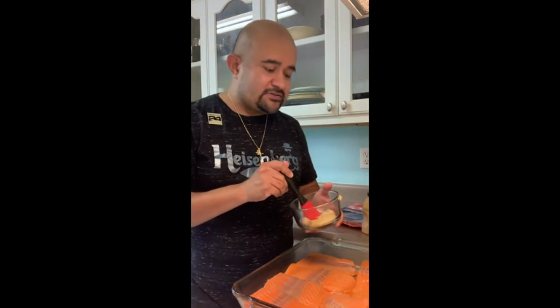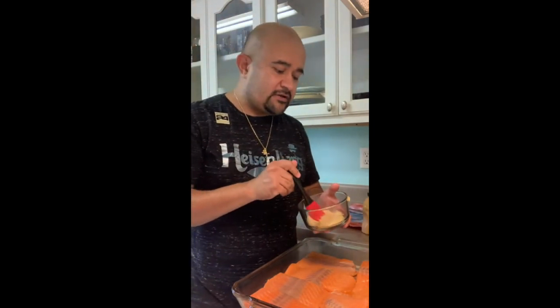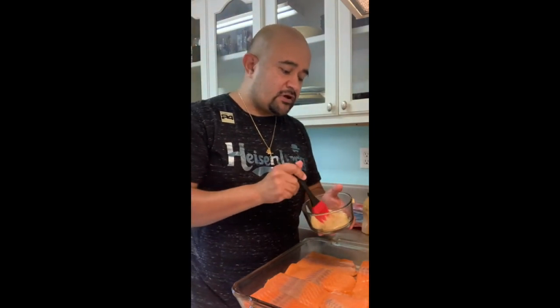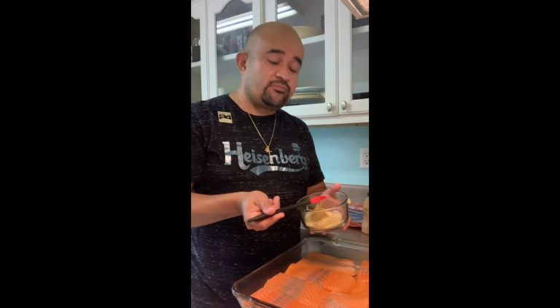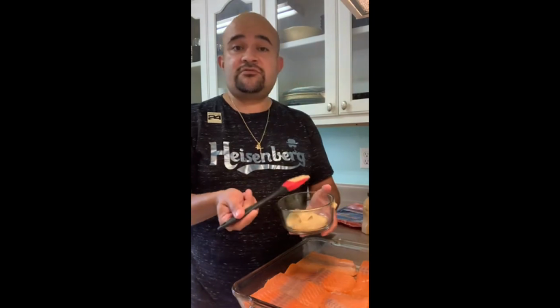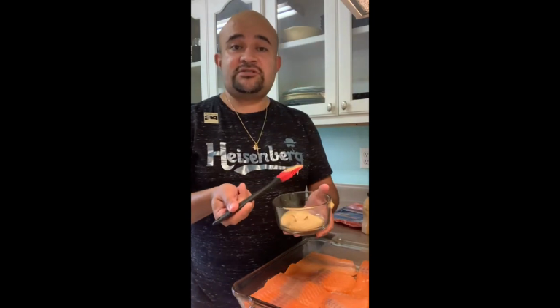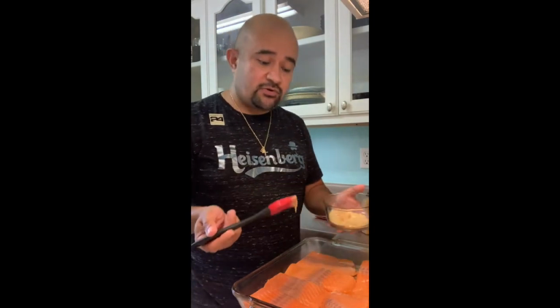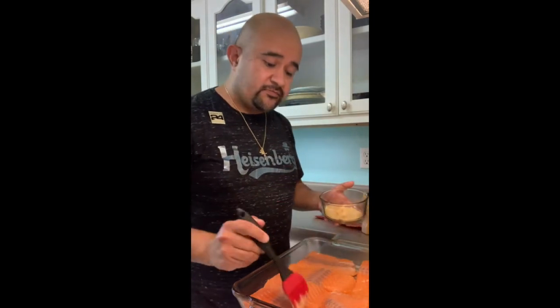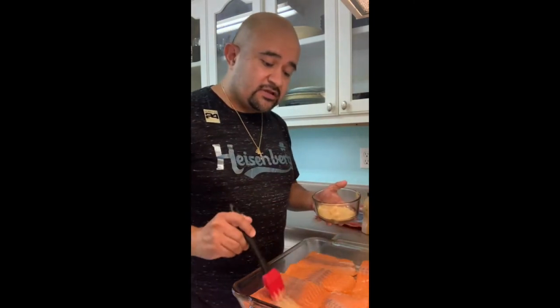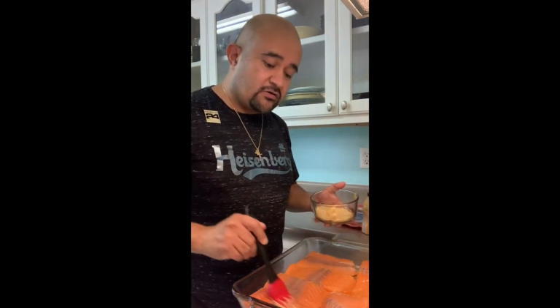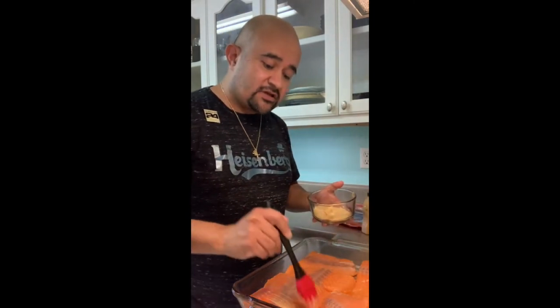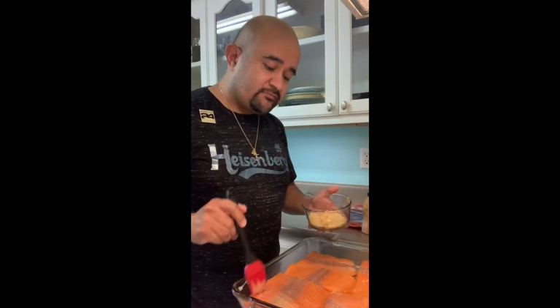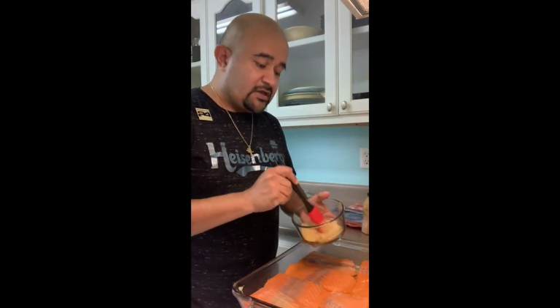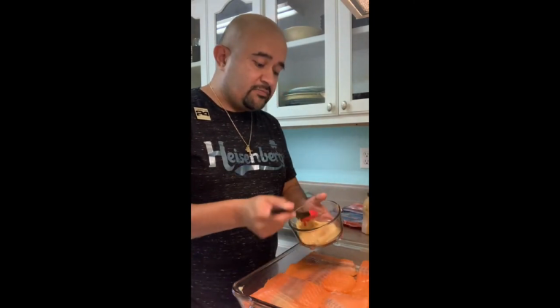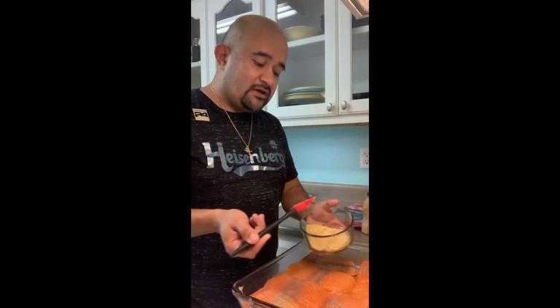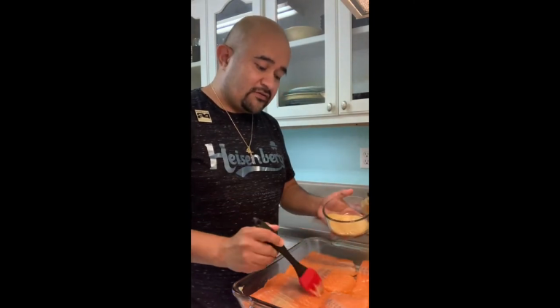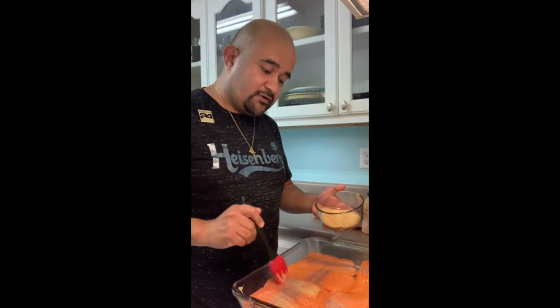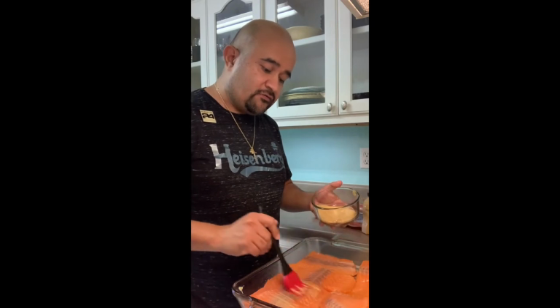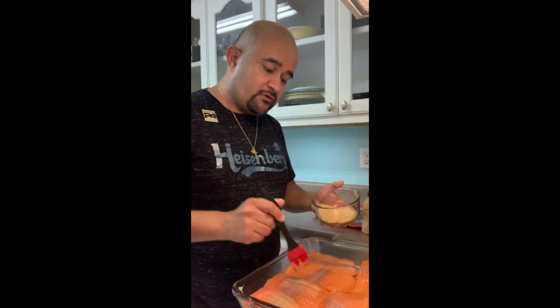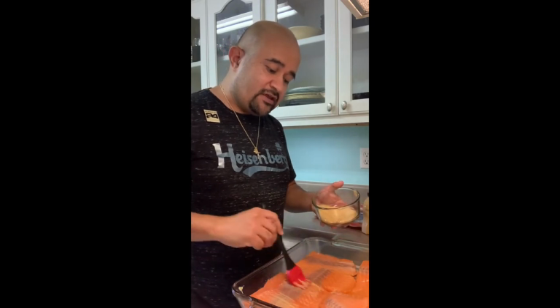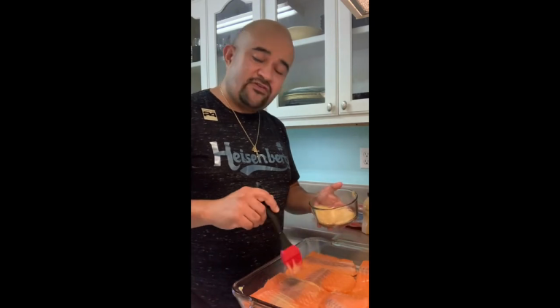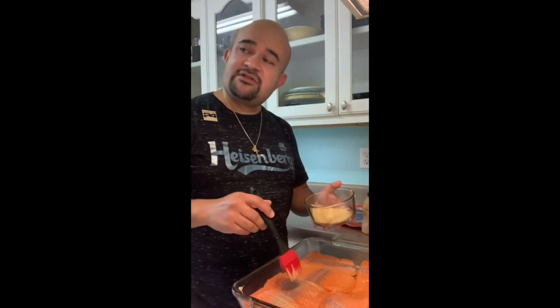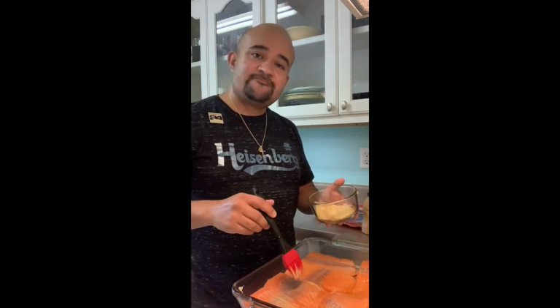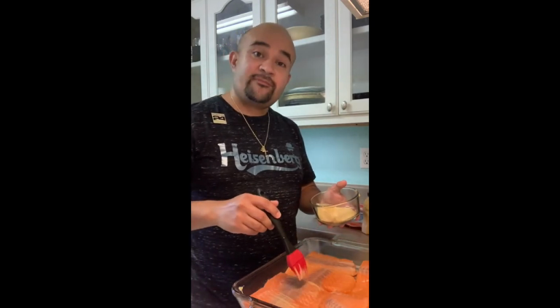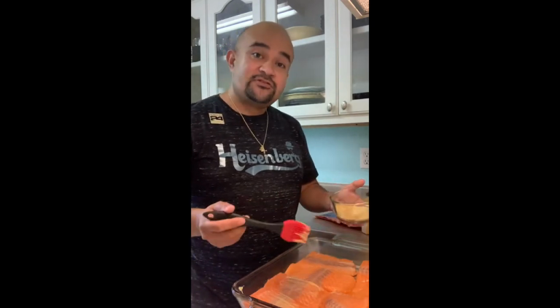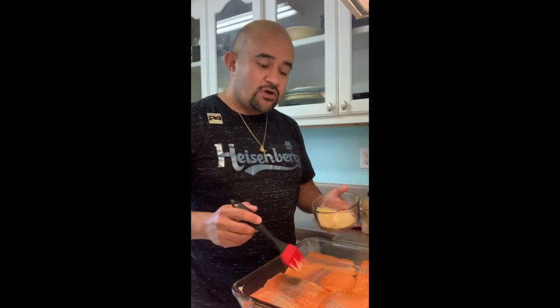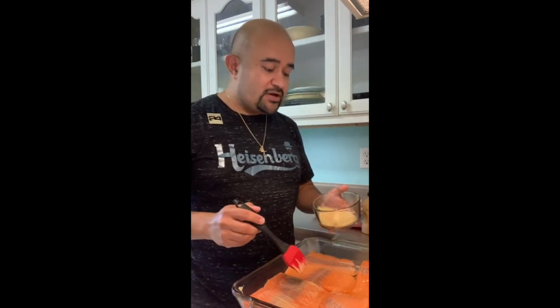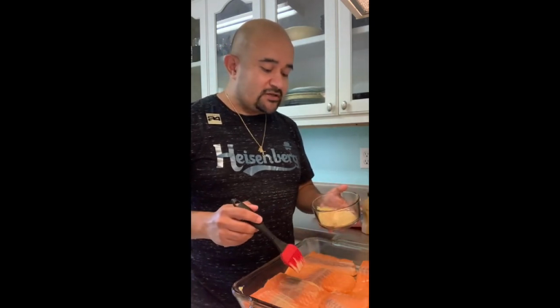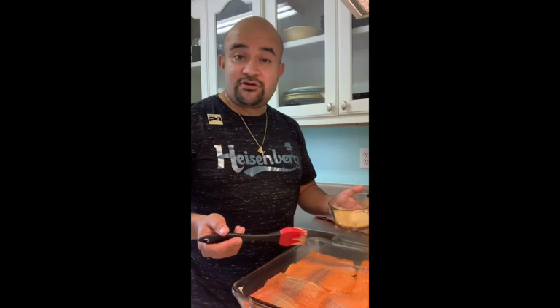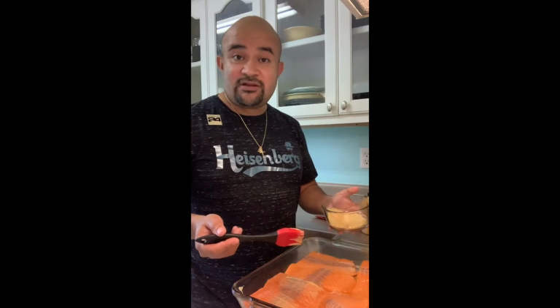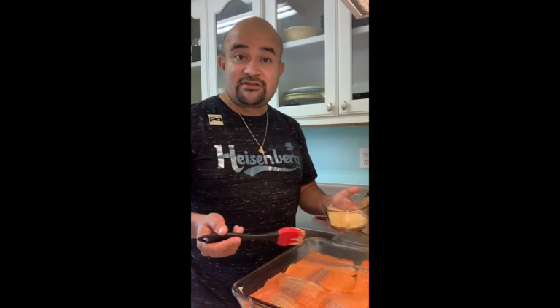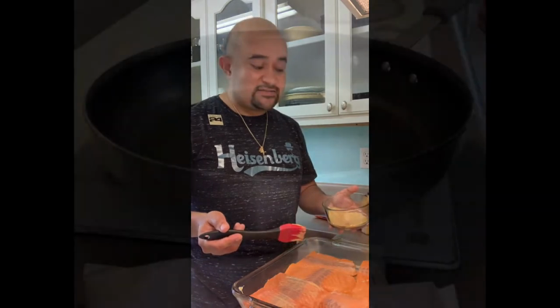I'm just gonna brush it with the silicone brush and just go over the top, put it in the oven at 400 for roughly 15 minutes. We'll show you here in a bit when everything's nice and done.